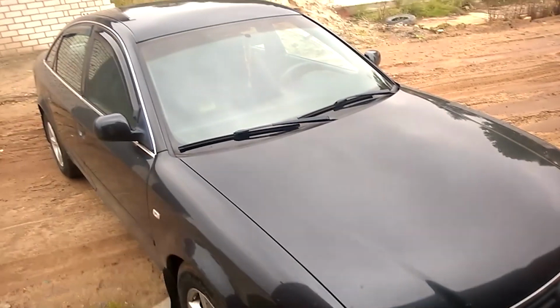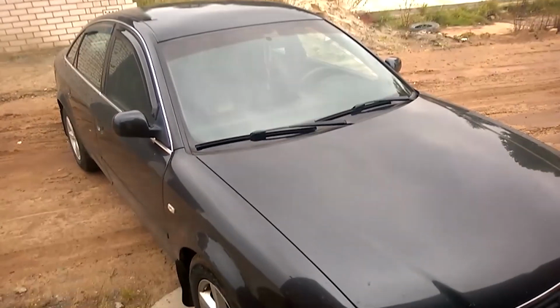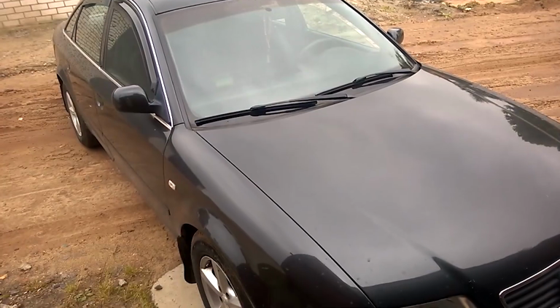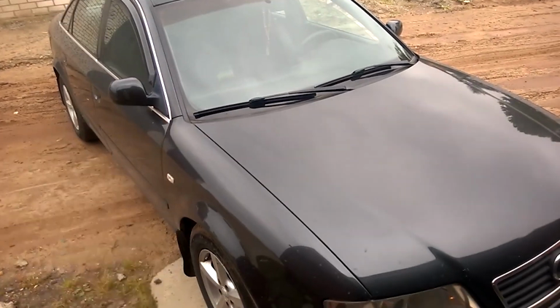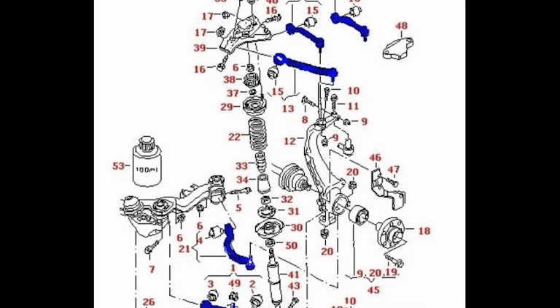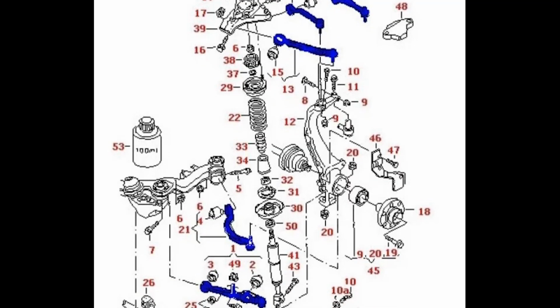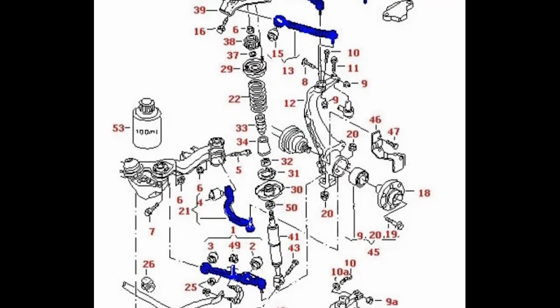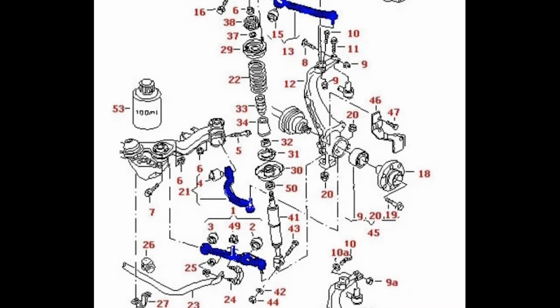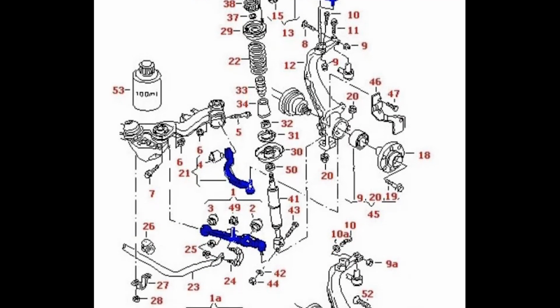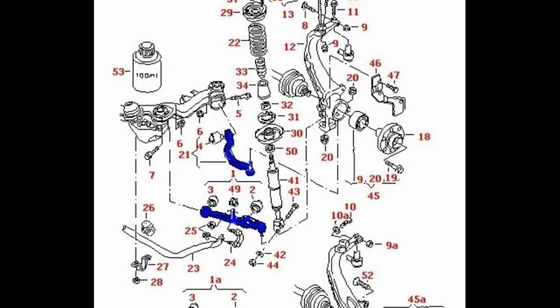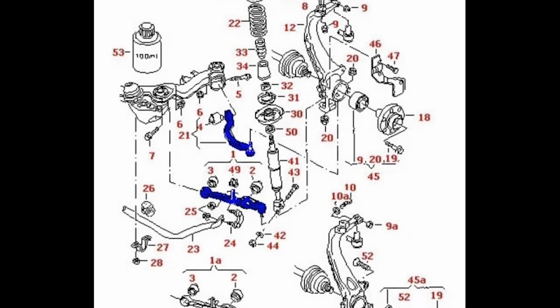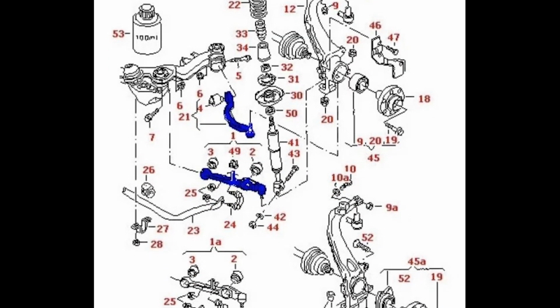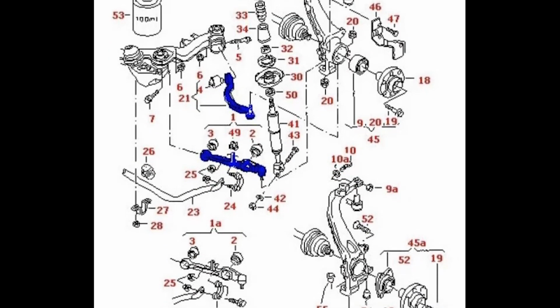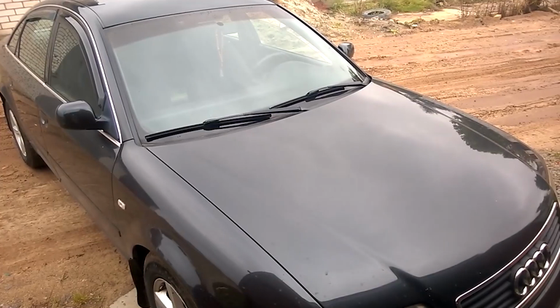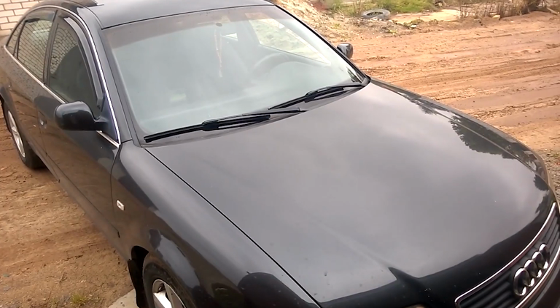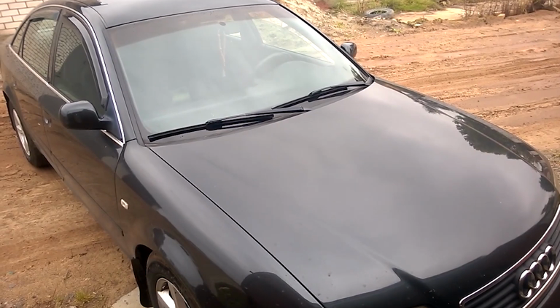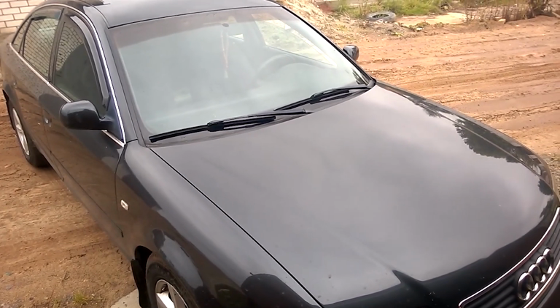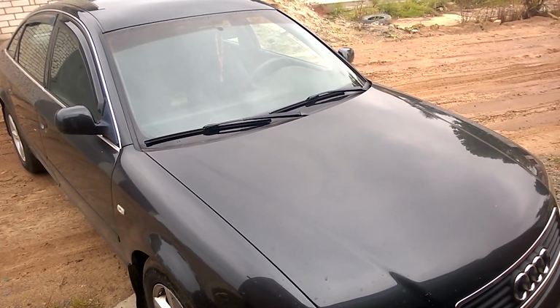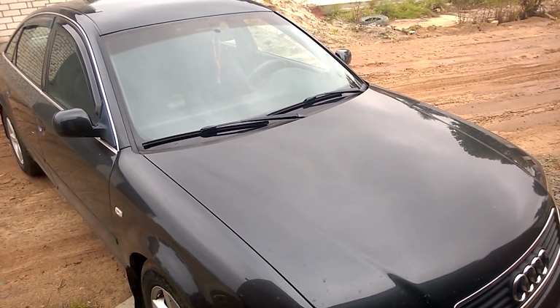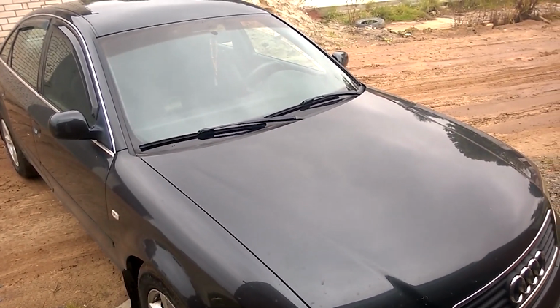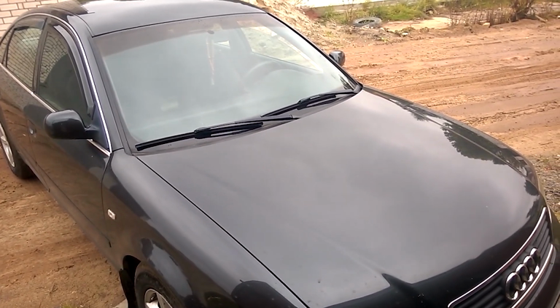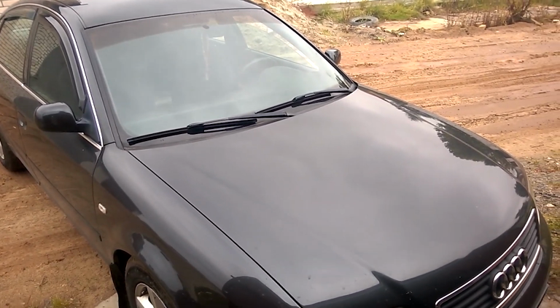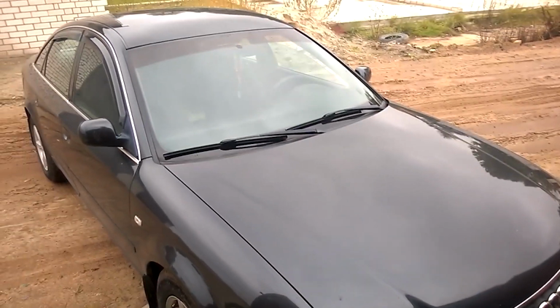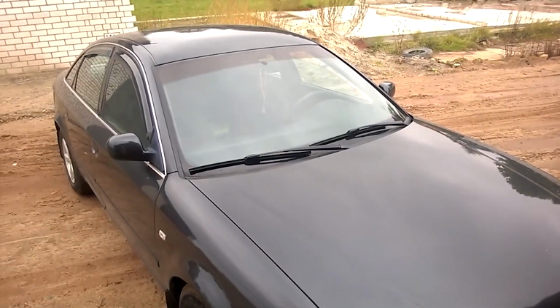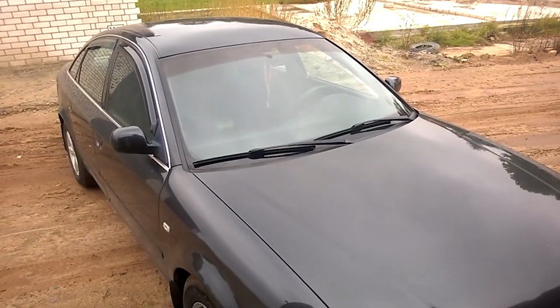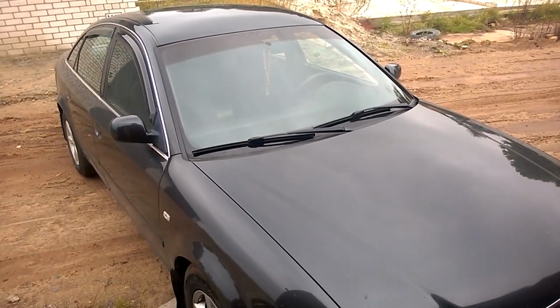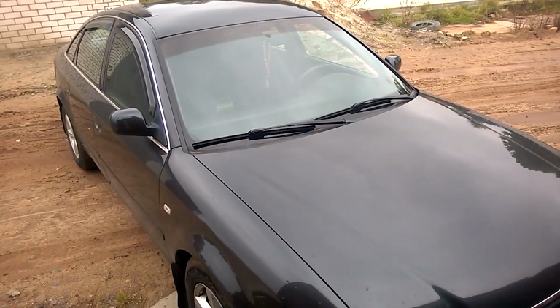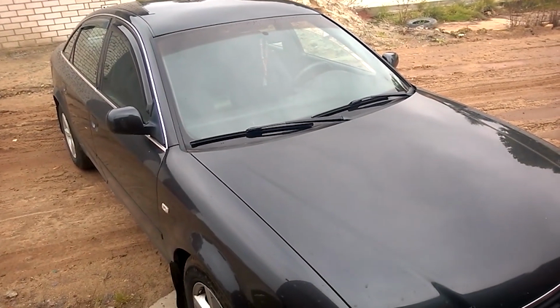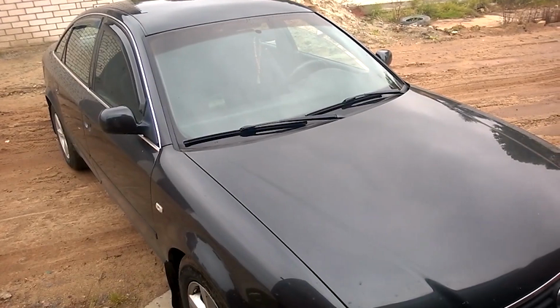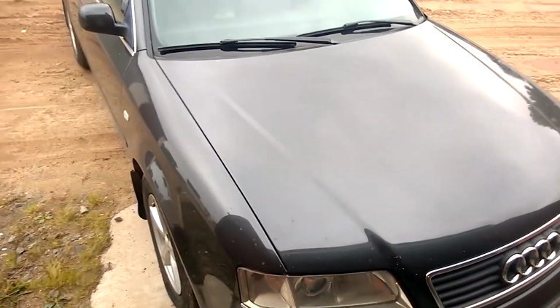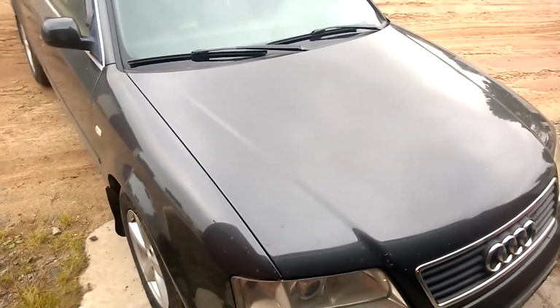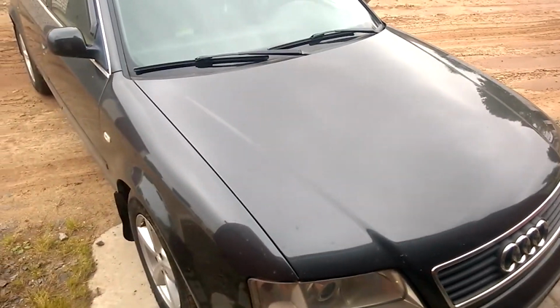It's worth noting that regardless of which VAG car you buy after the year 2000, each model will have aluminum control arms. So if you decide to drive such cars, you should be aware that repairs will be necessary.